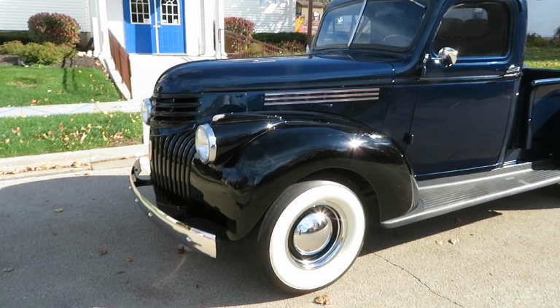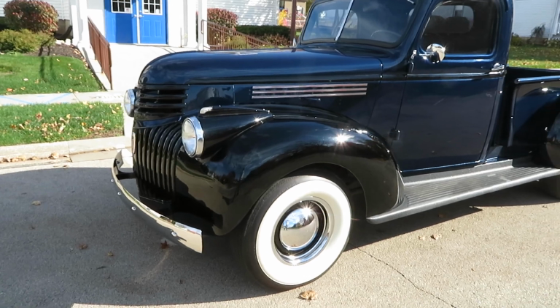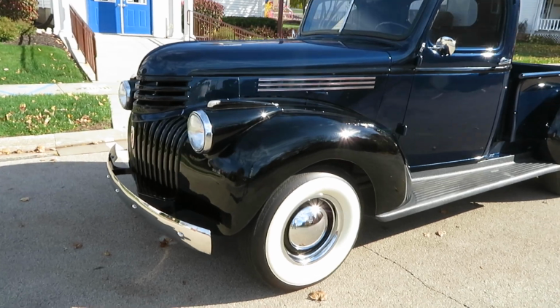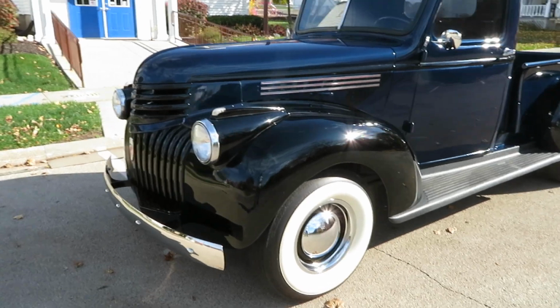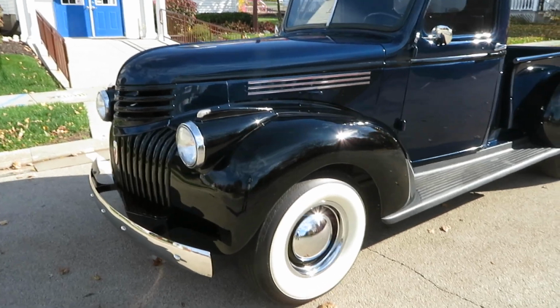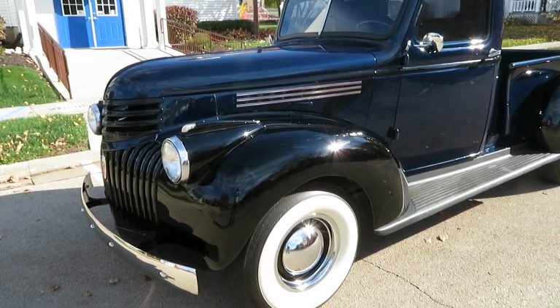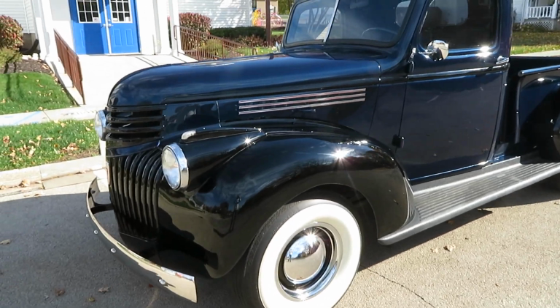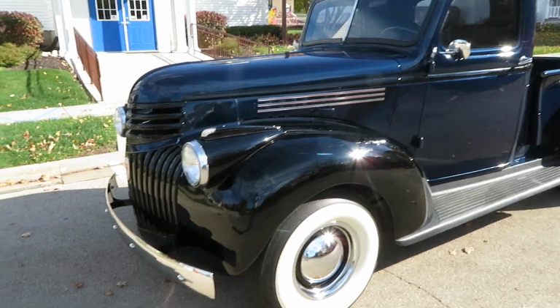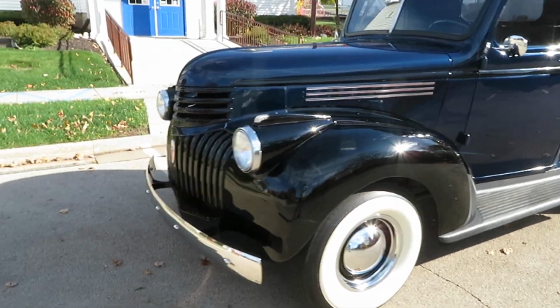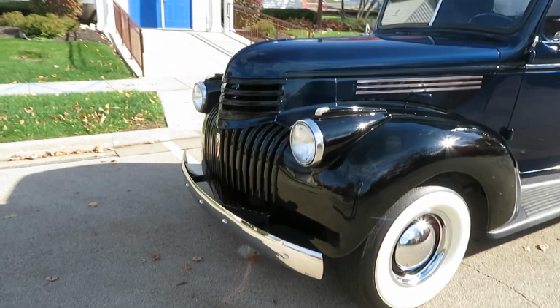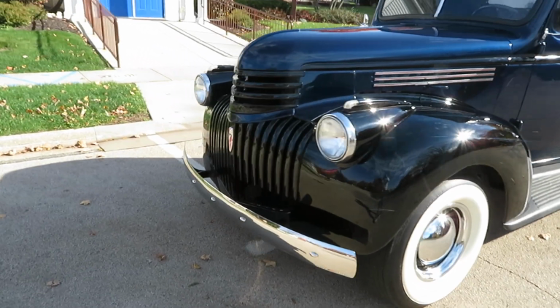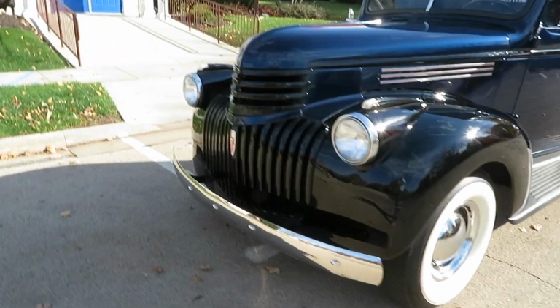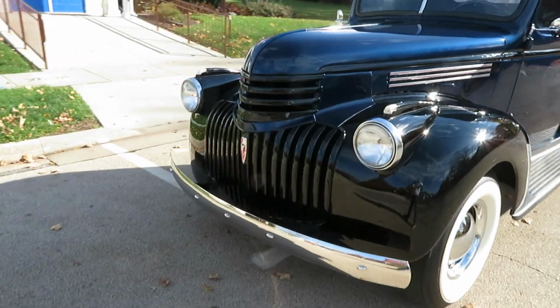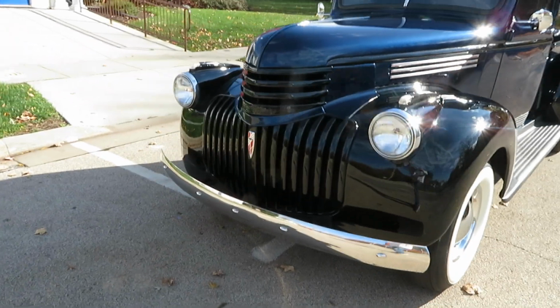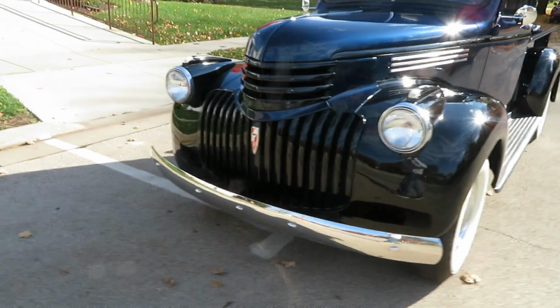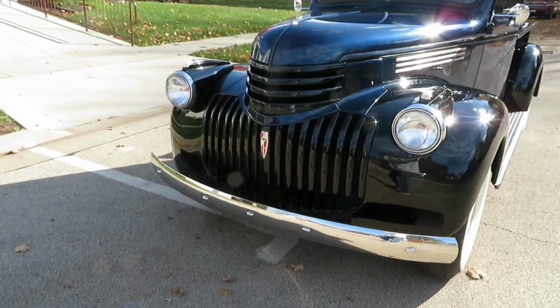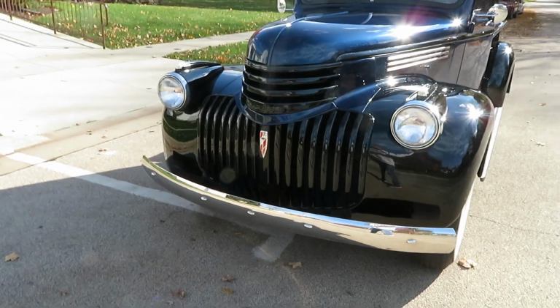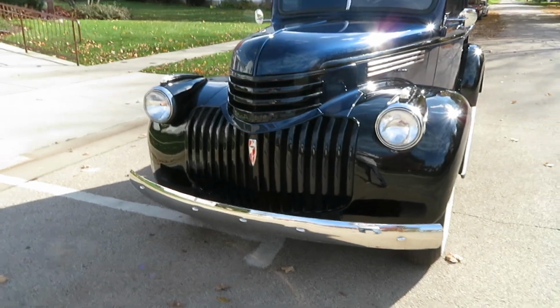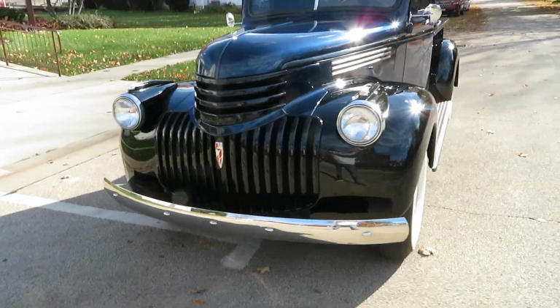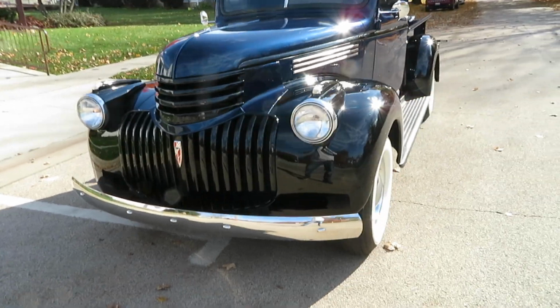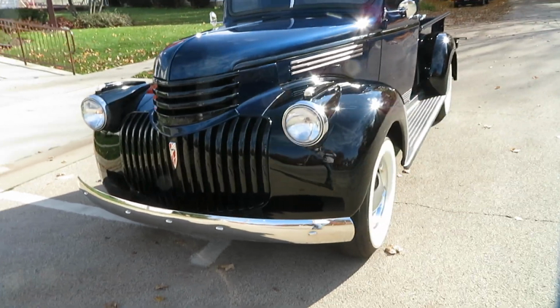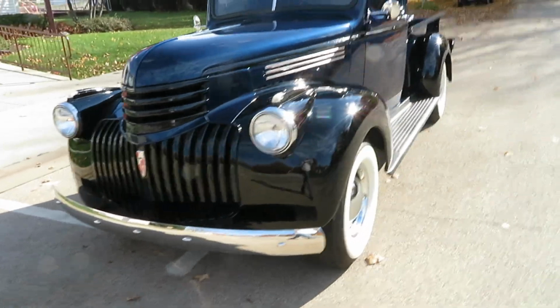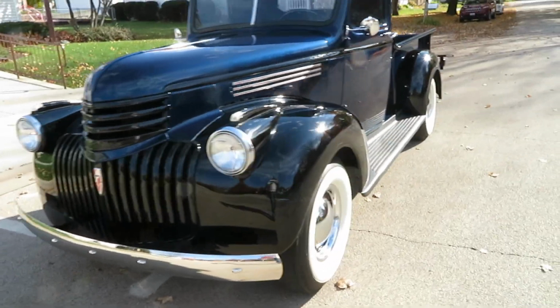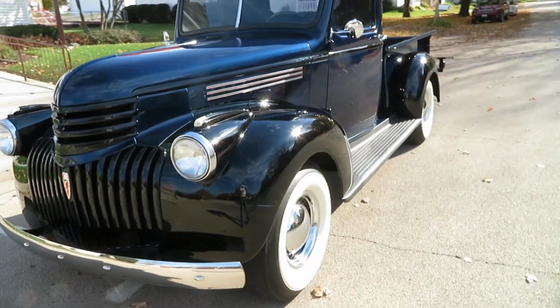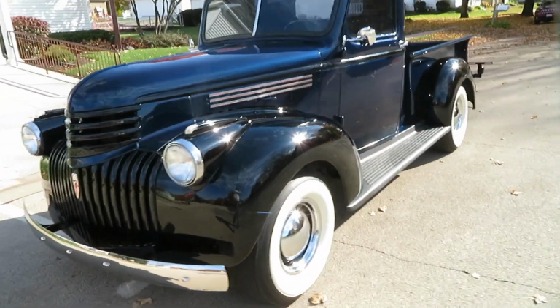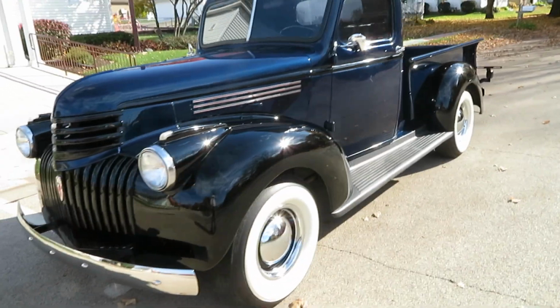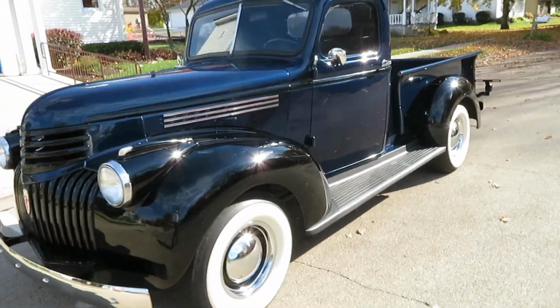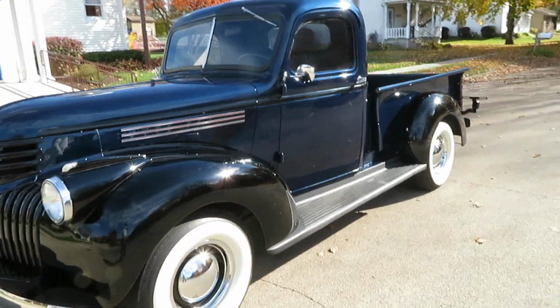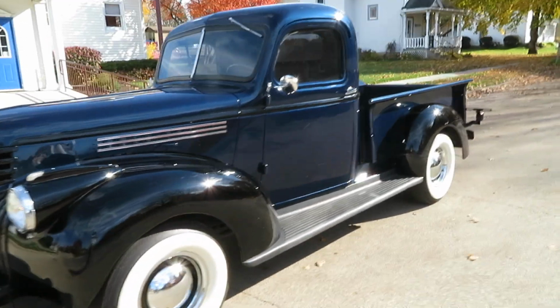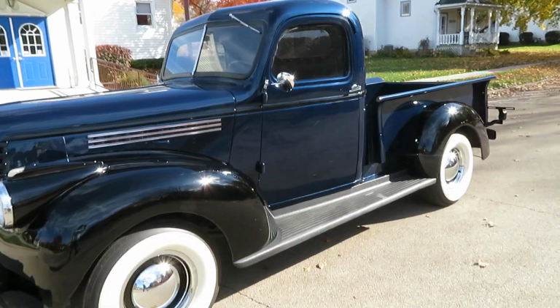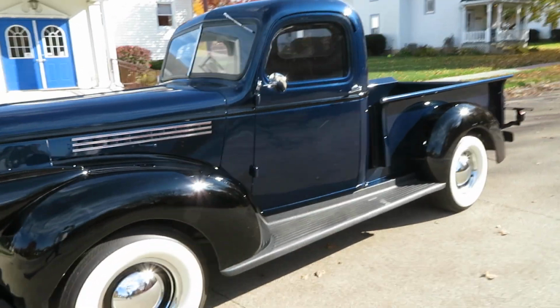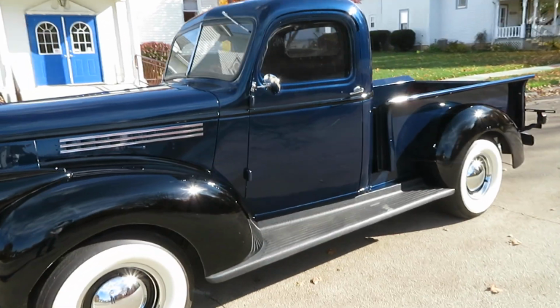Brand new tires. As you can see, the lights are working in the front right now. We're going to go around and see the truck — it's all steel.